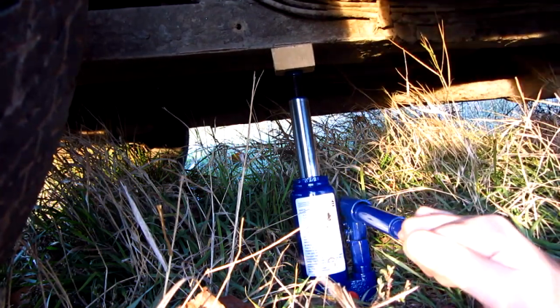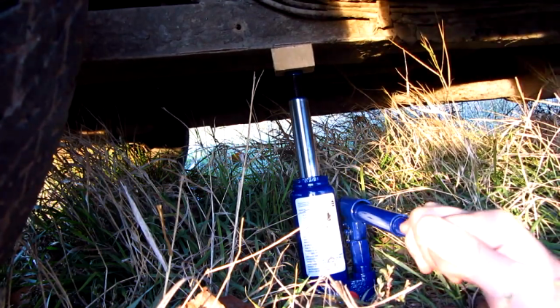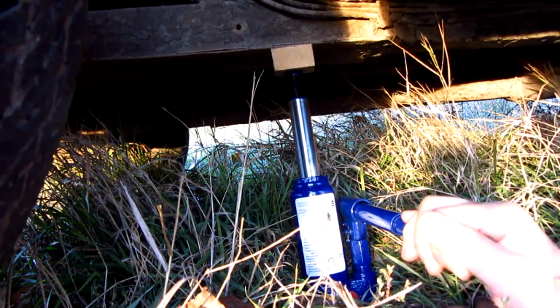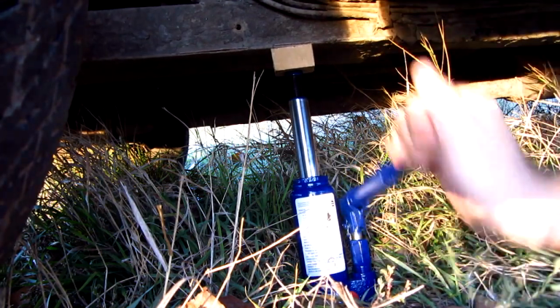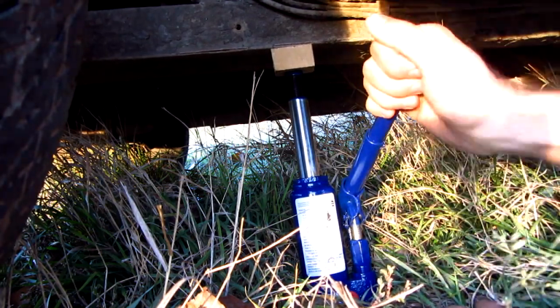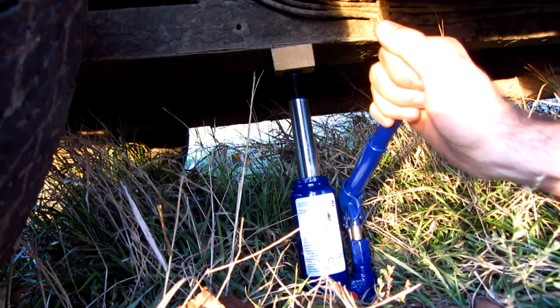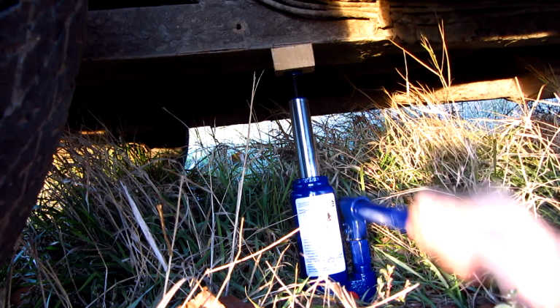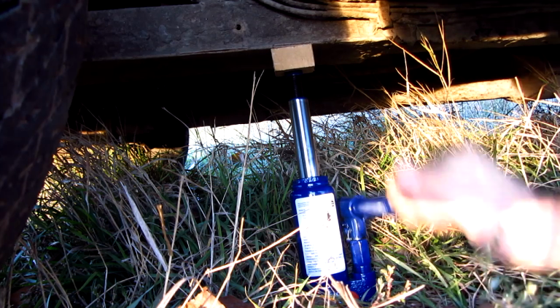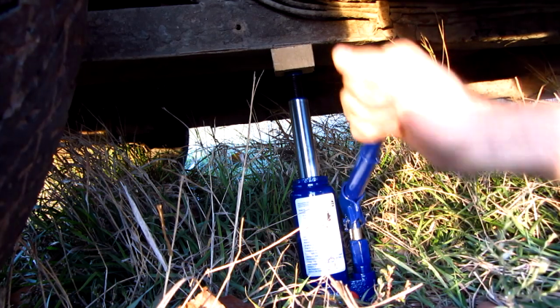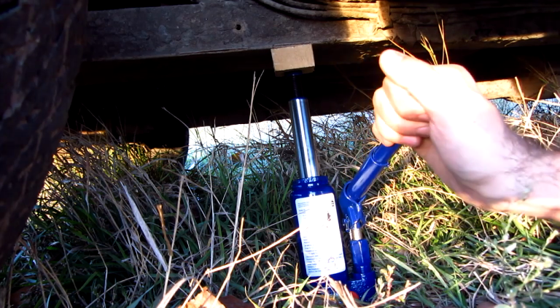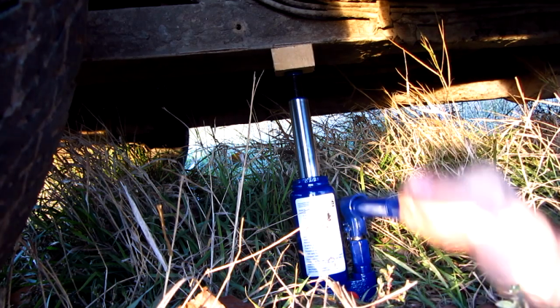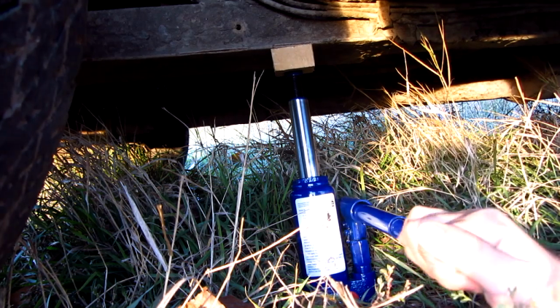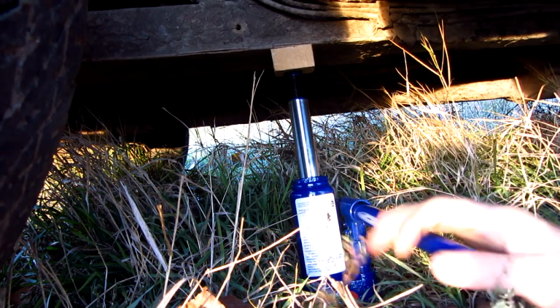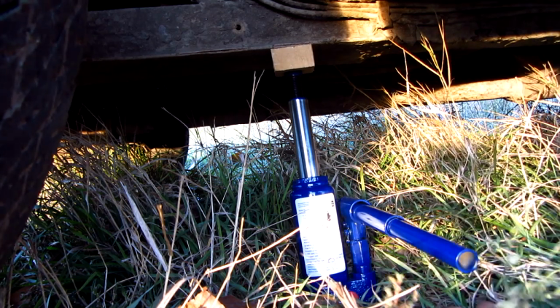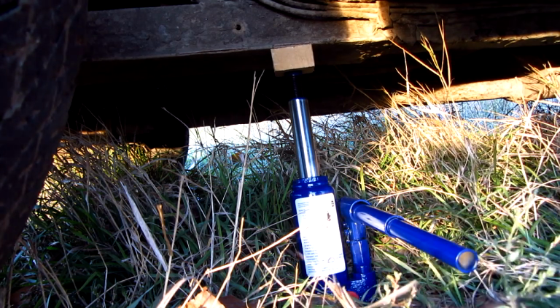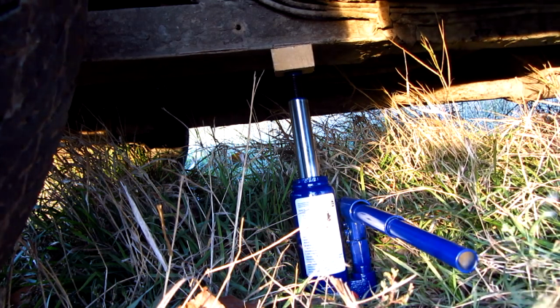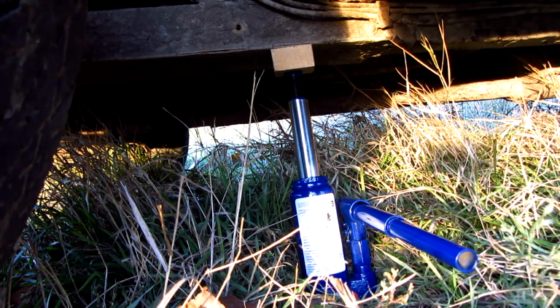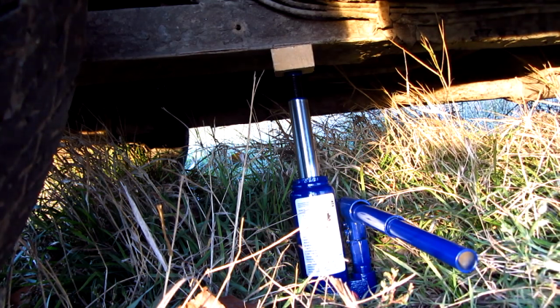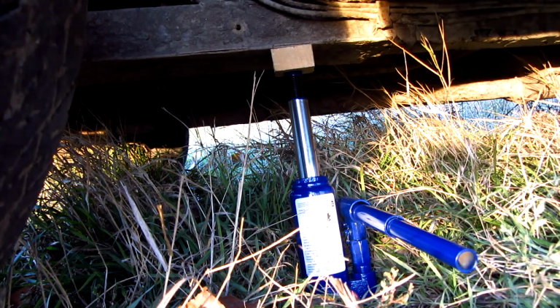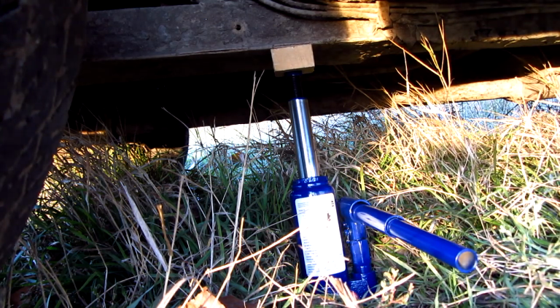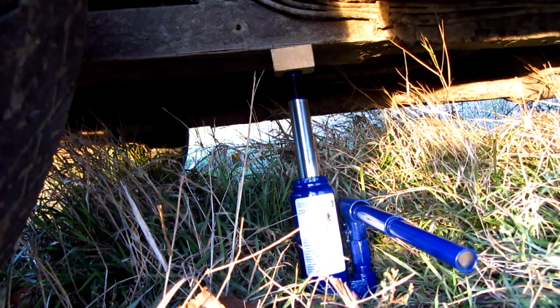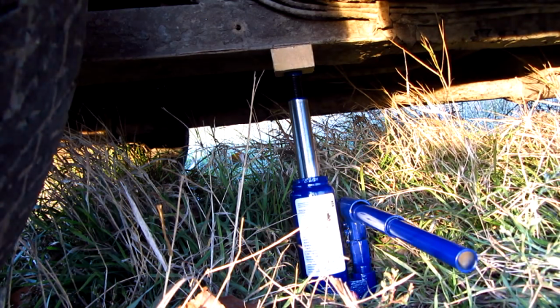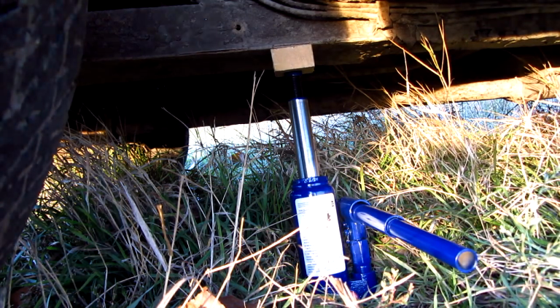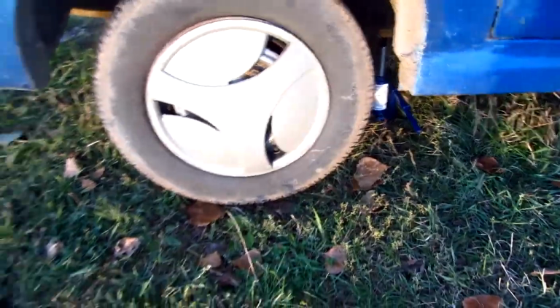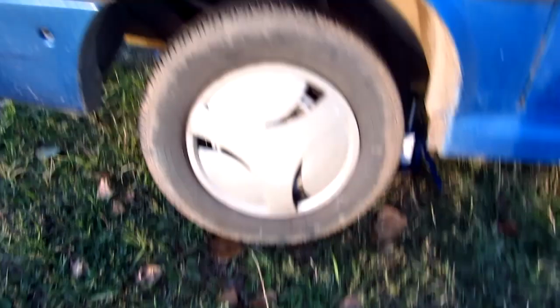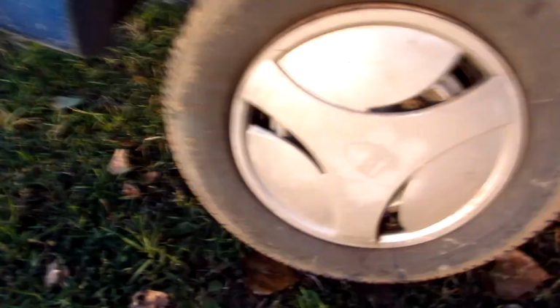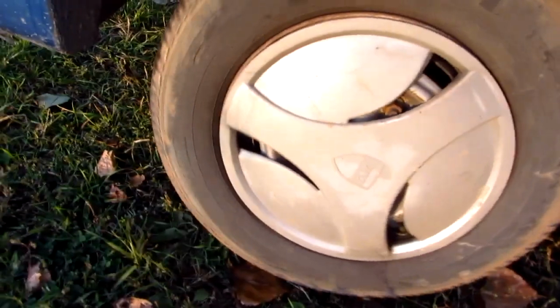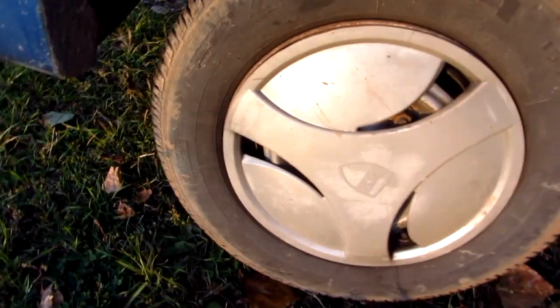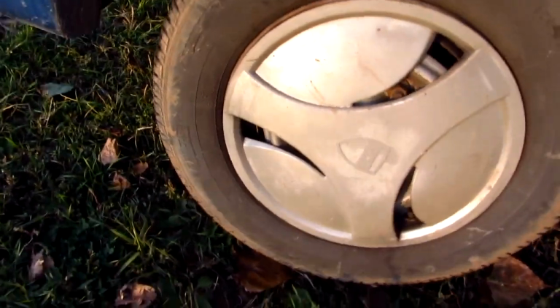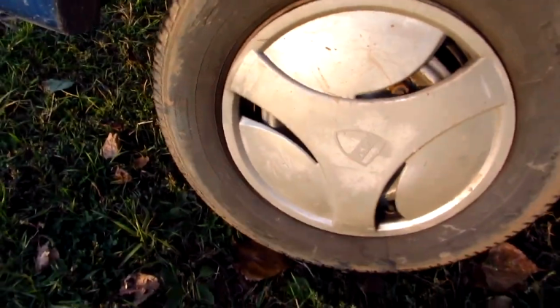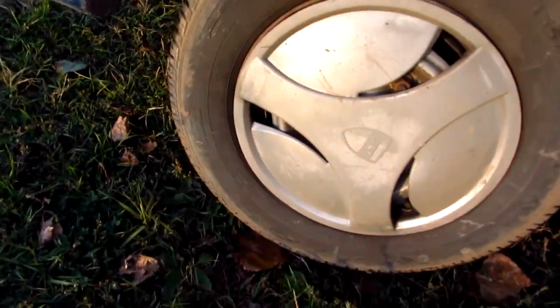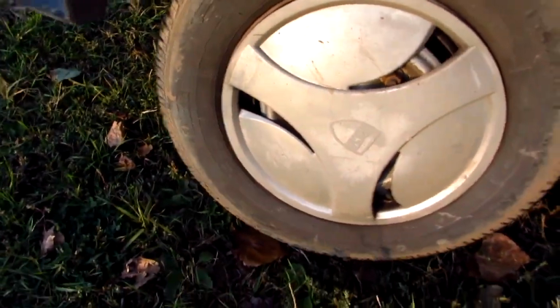And that's the maximum height — it won't go any higher. The wheel is off the ground.